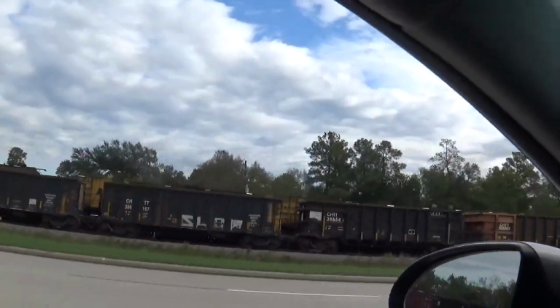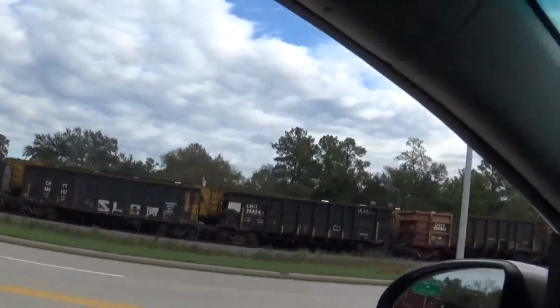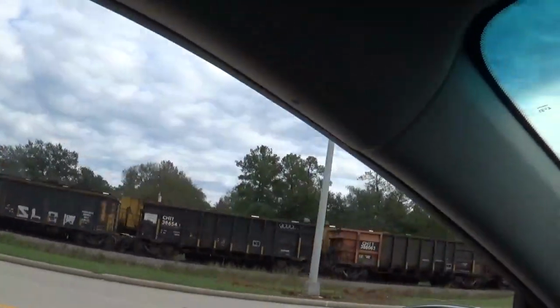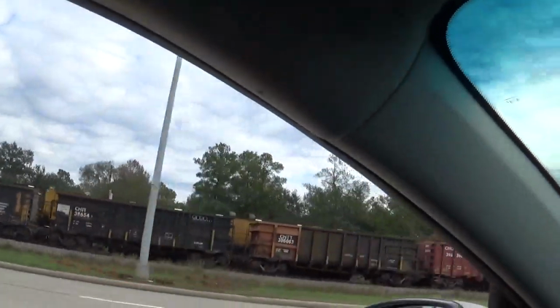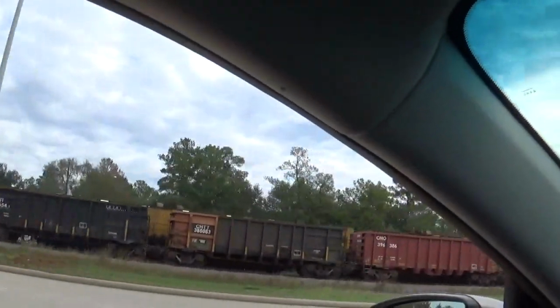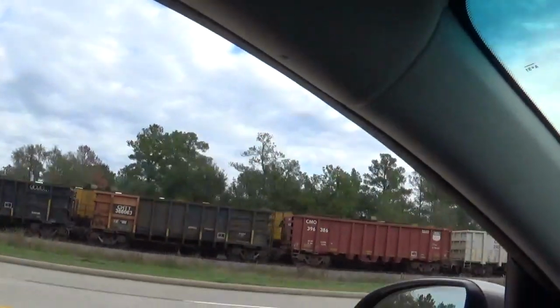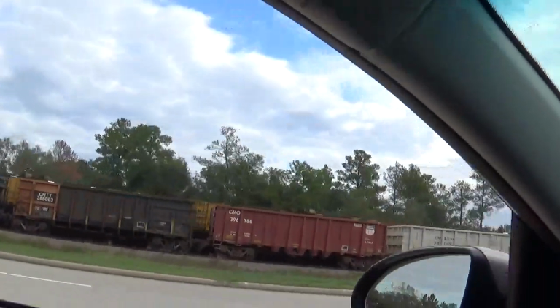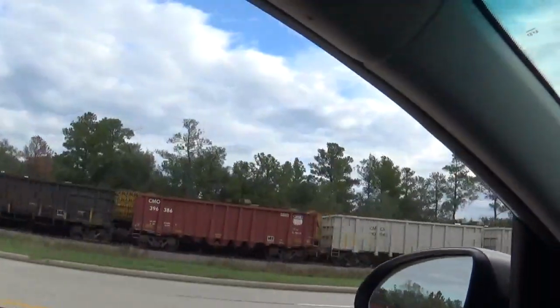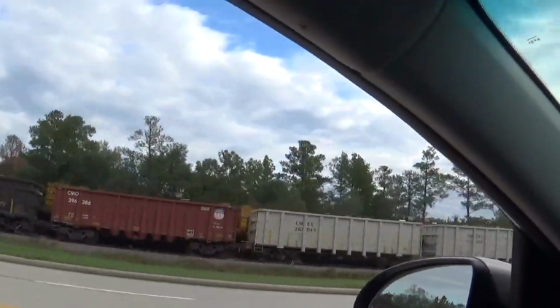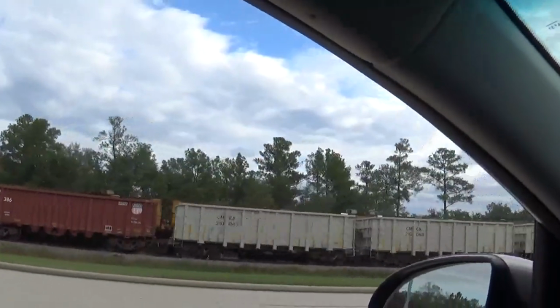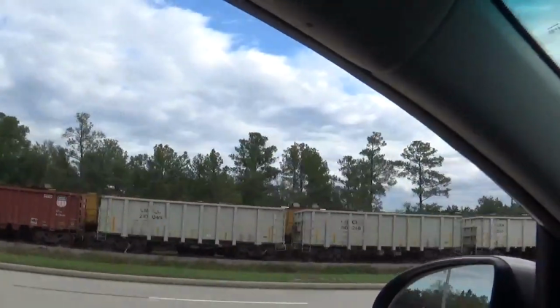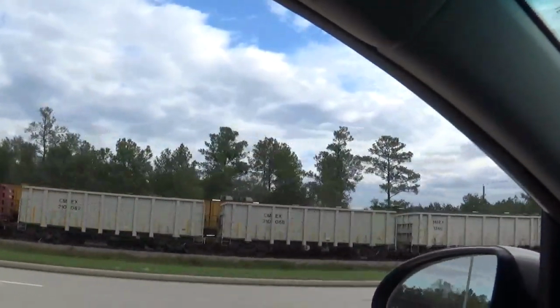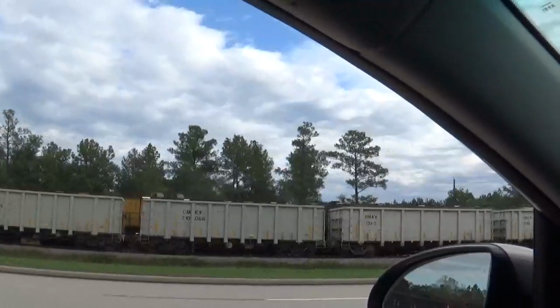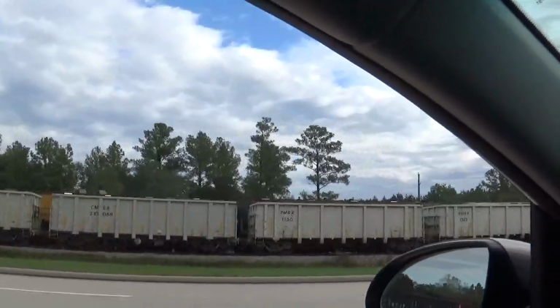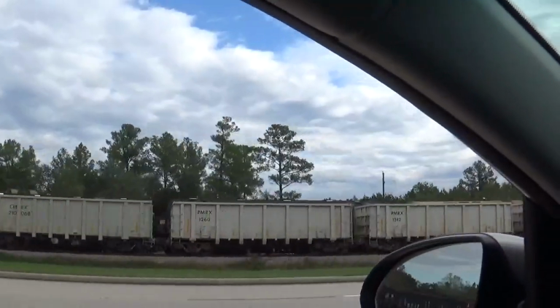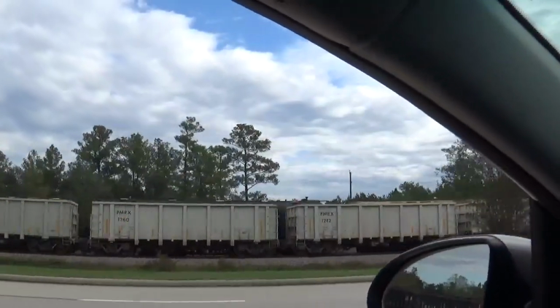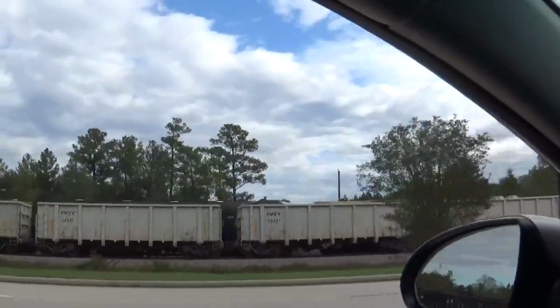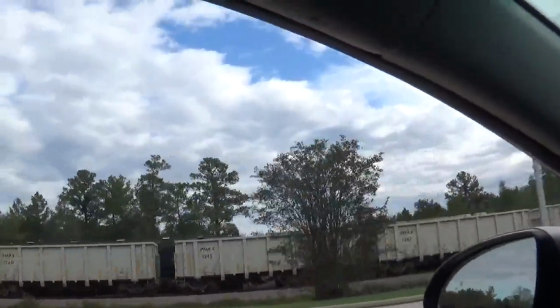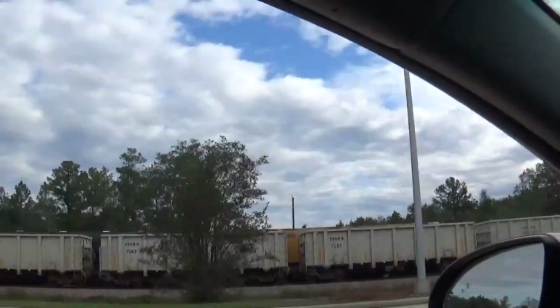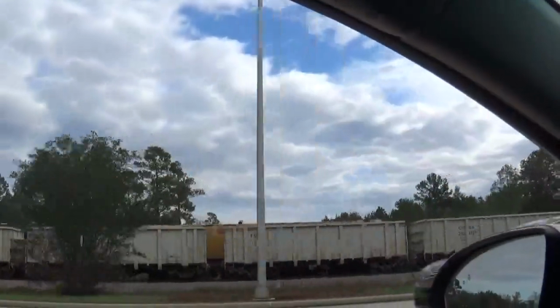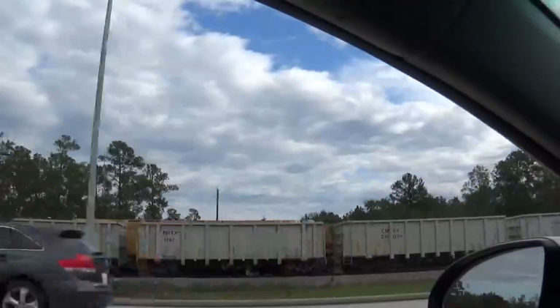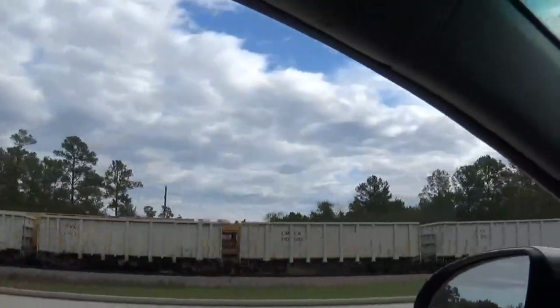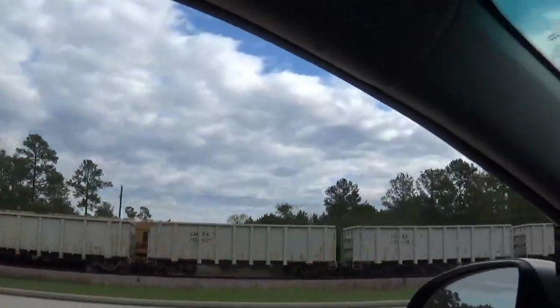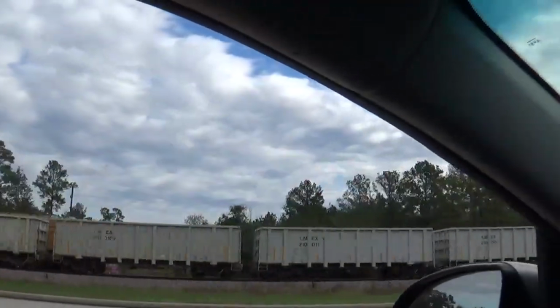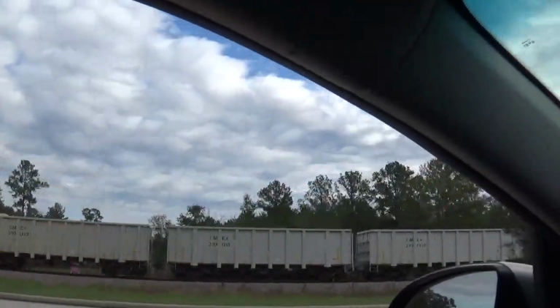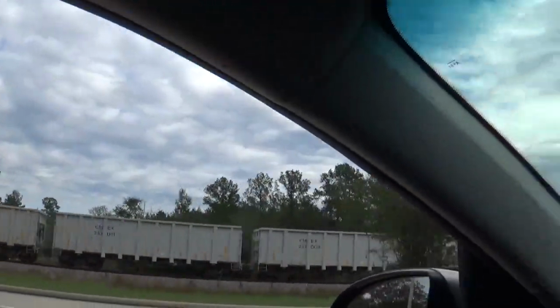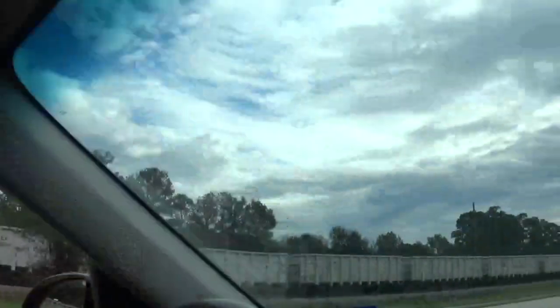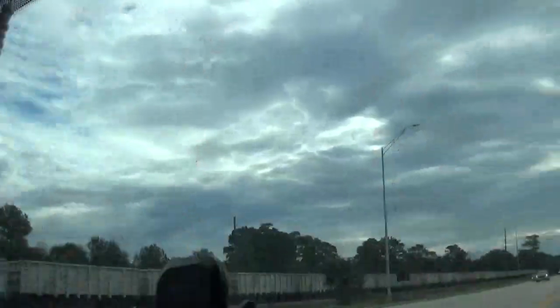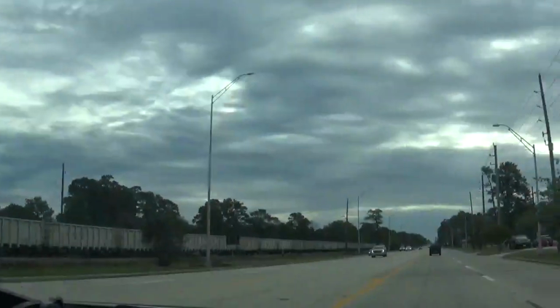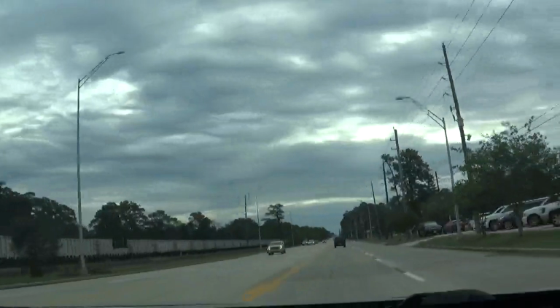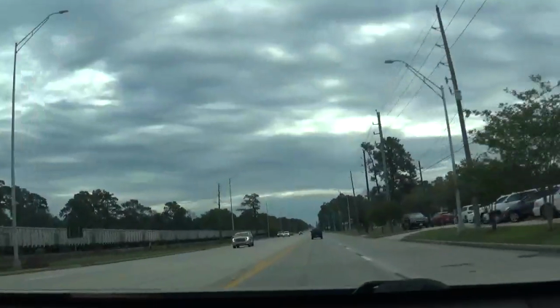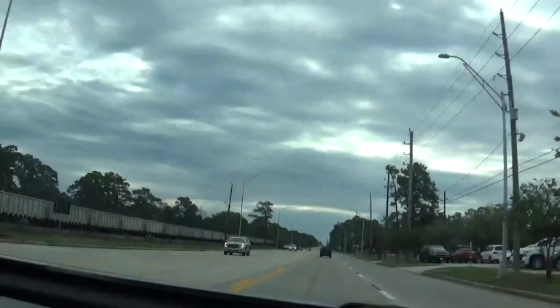I'm walking. Walking, walking. It's still moving.